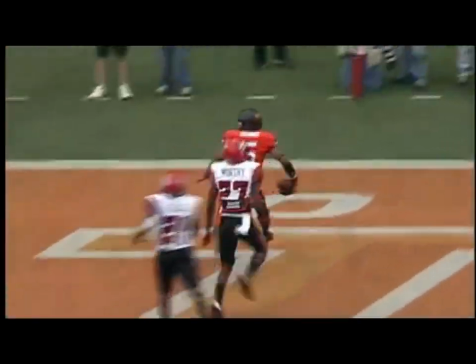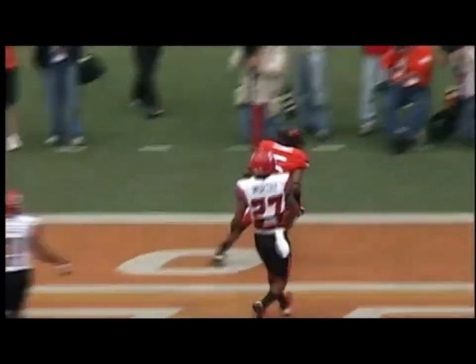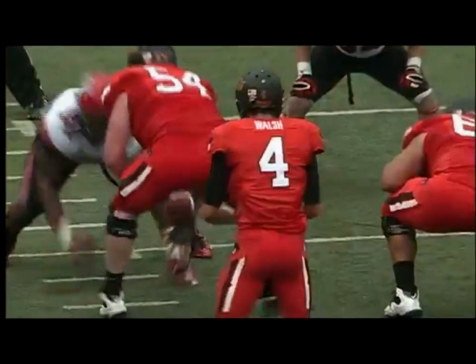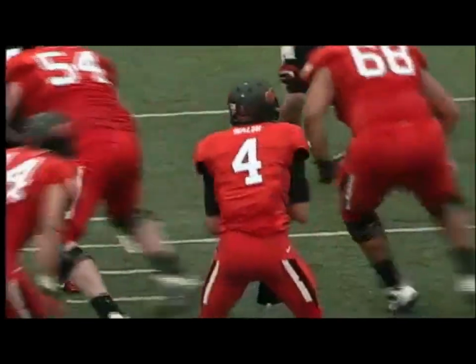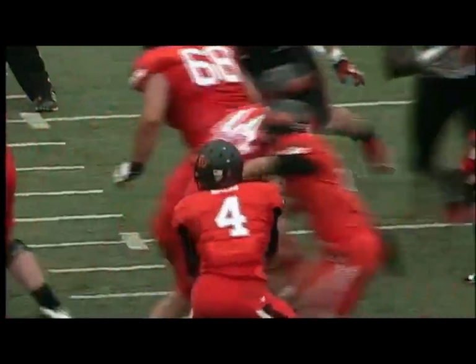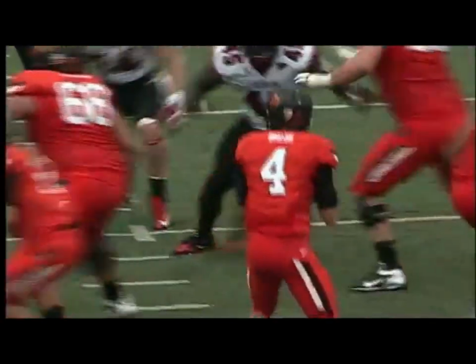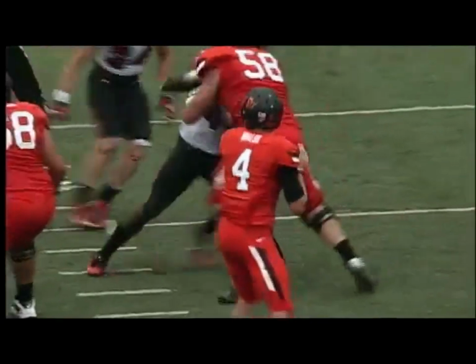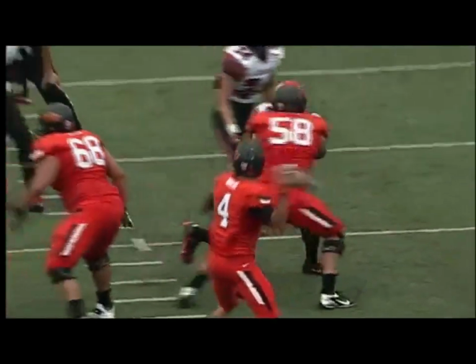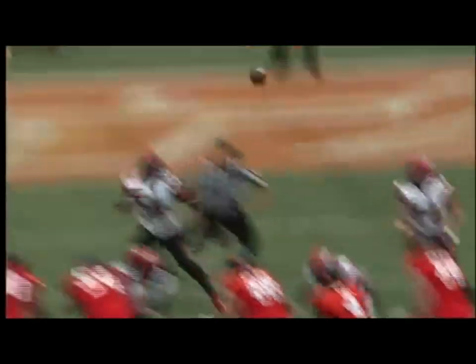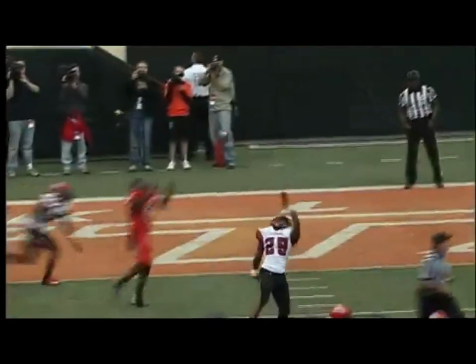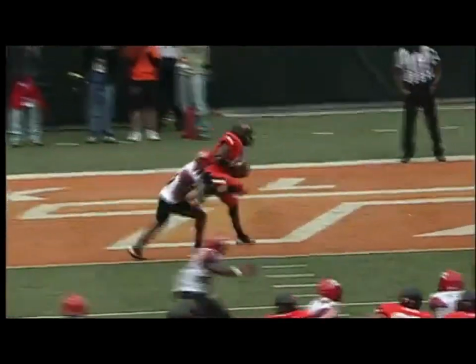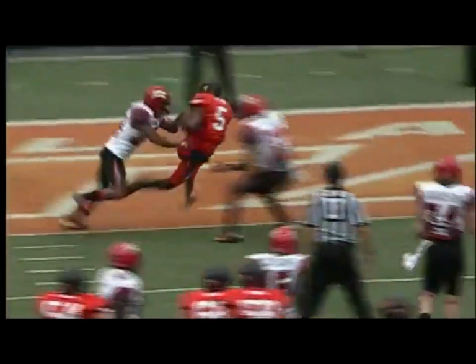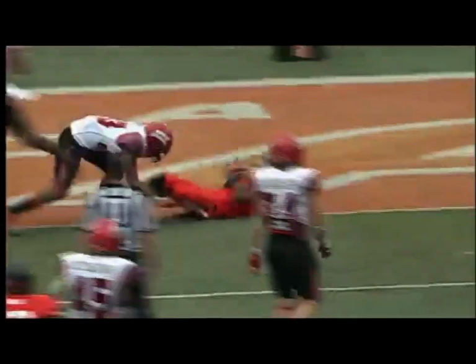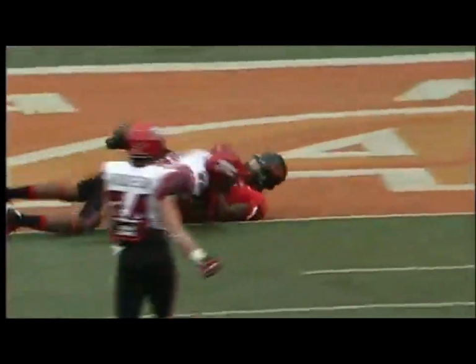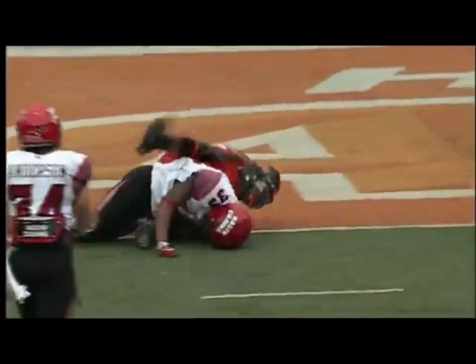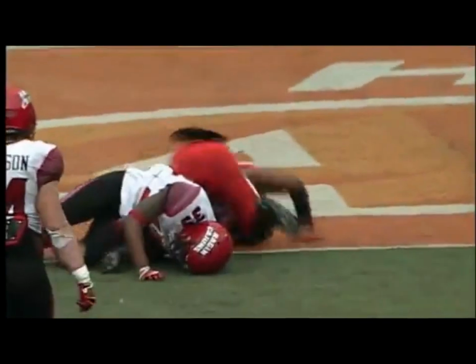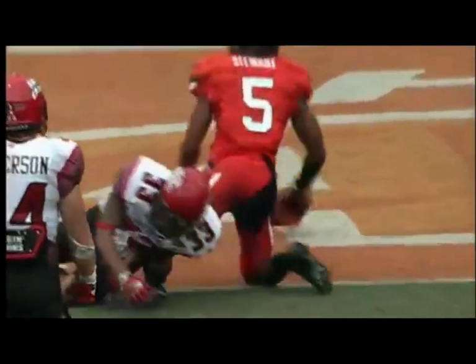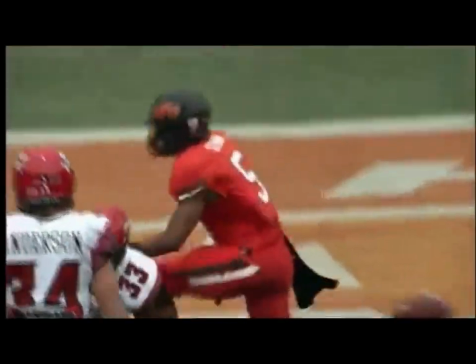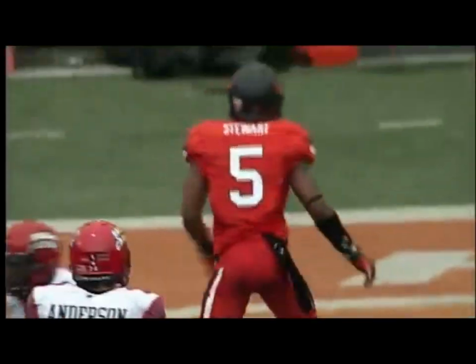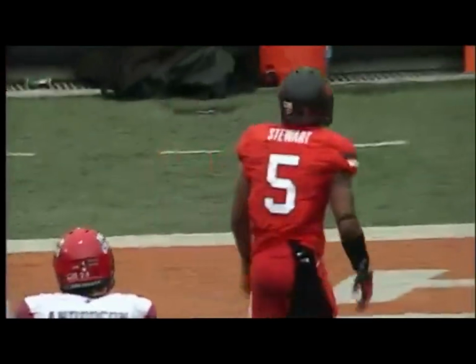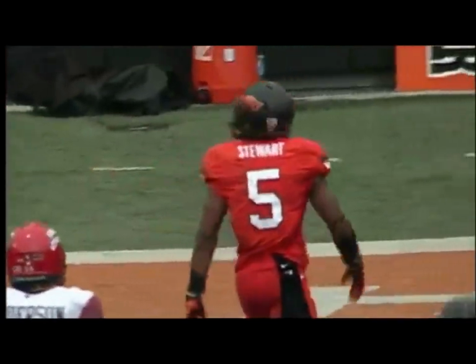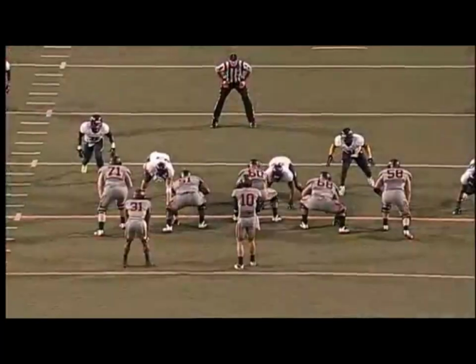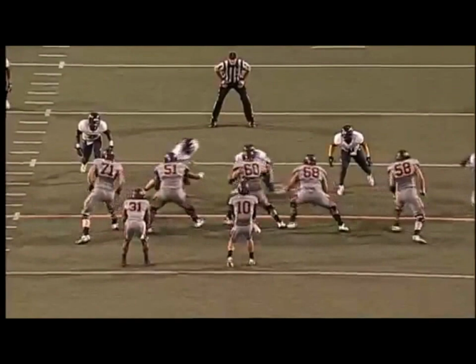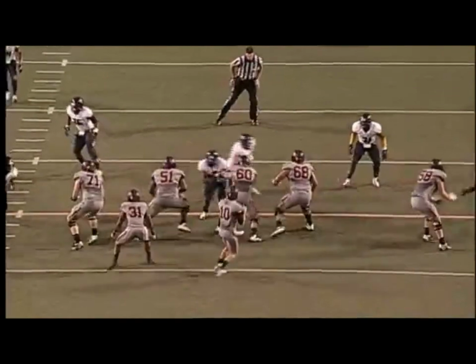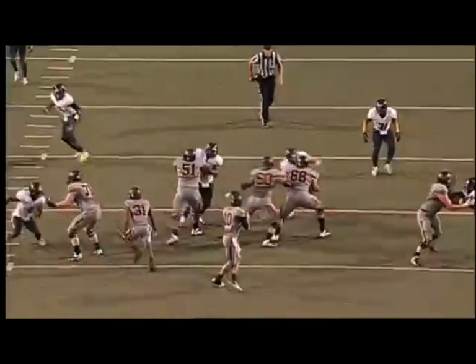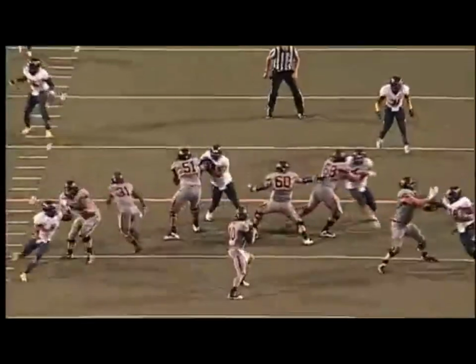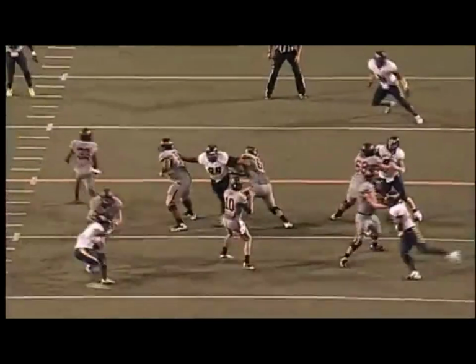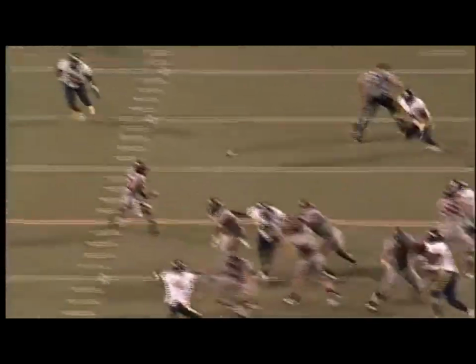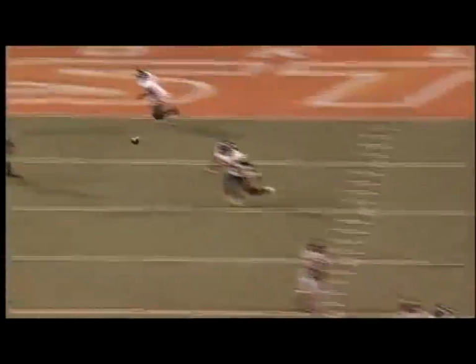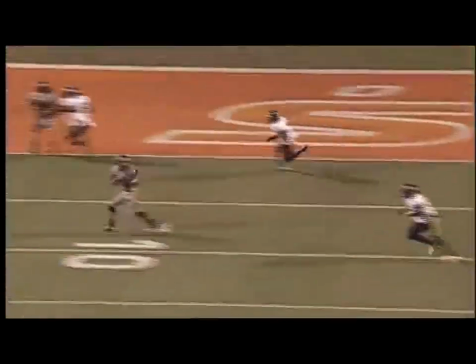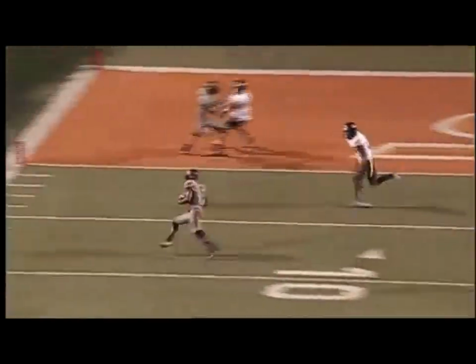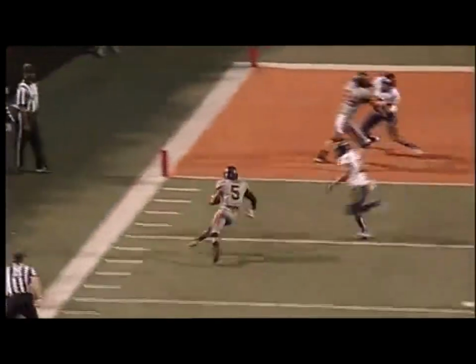Tailback to the right of Walsh in the shotgun — JW takes the snap, fakes a handoff, throws over the middle, and the pass is caught by Josh Stewart, hit at the goal line and he's in.